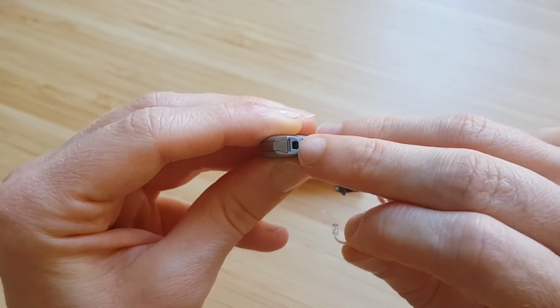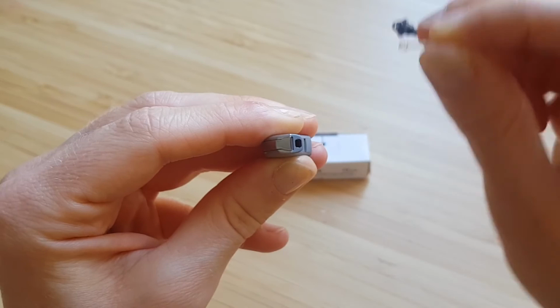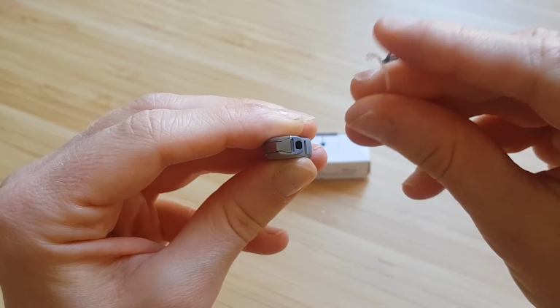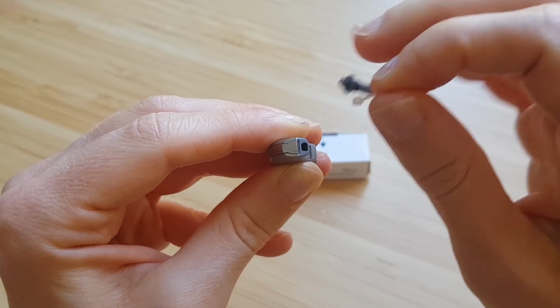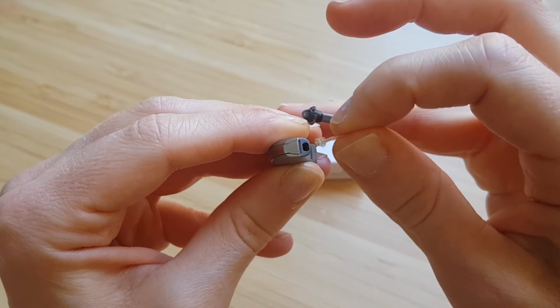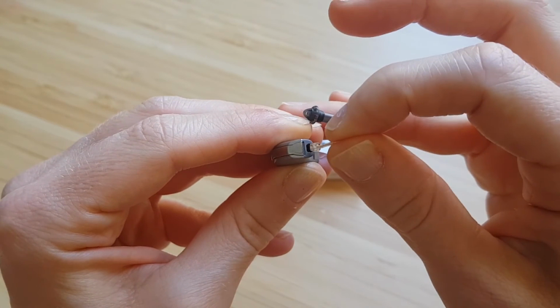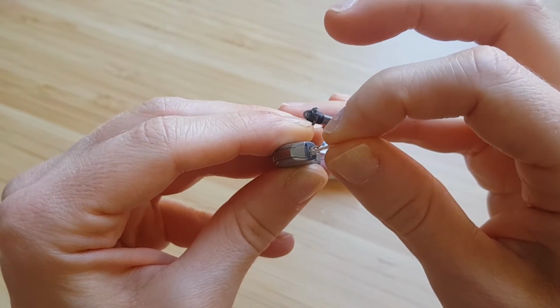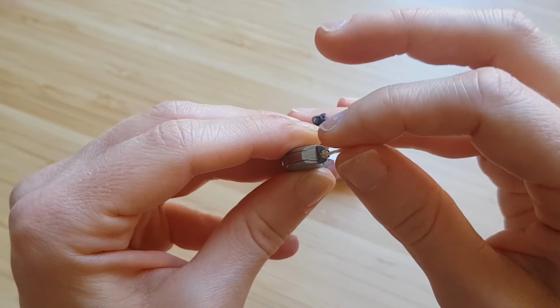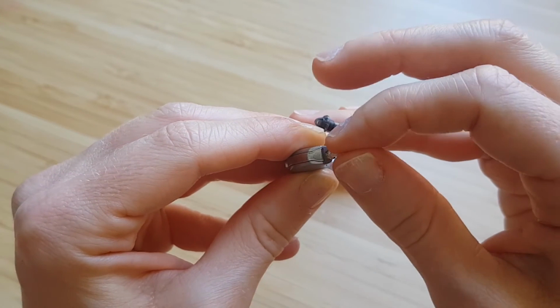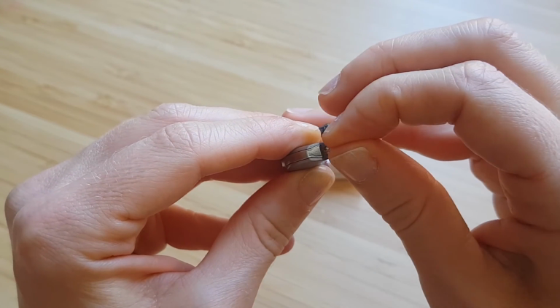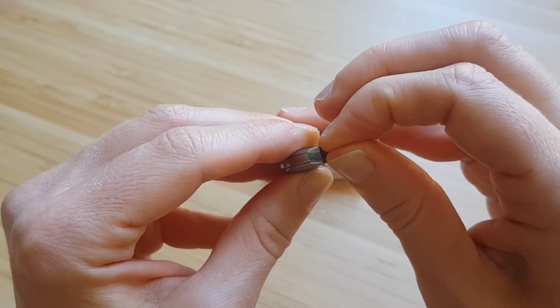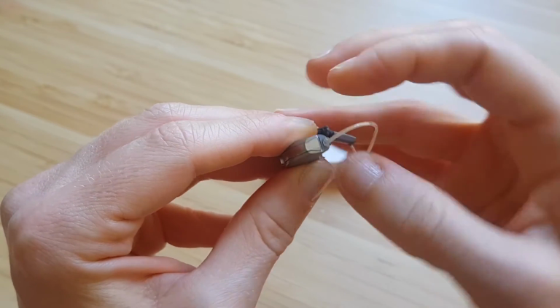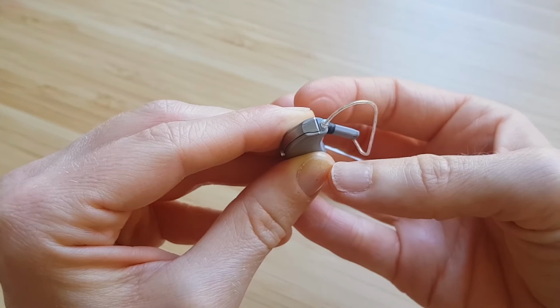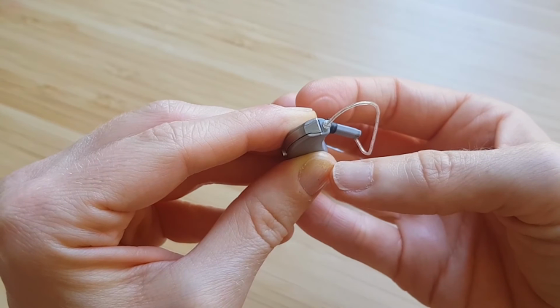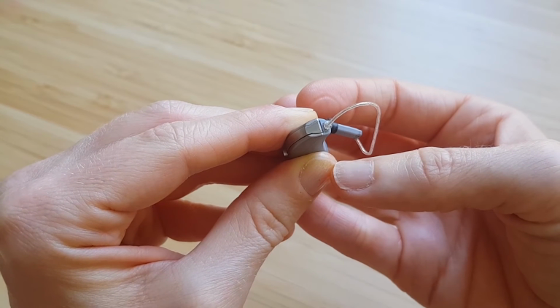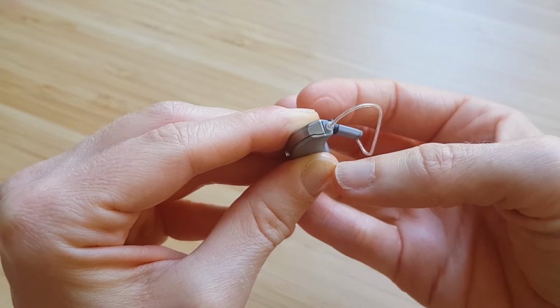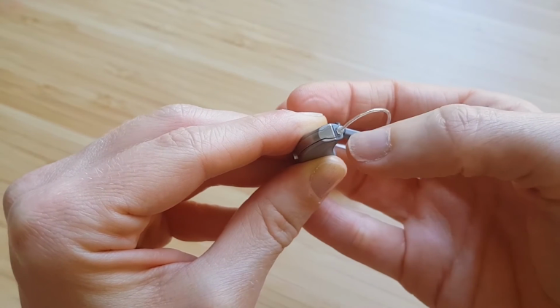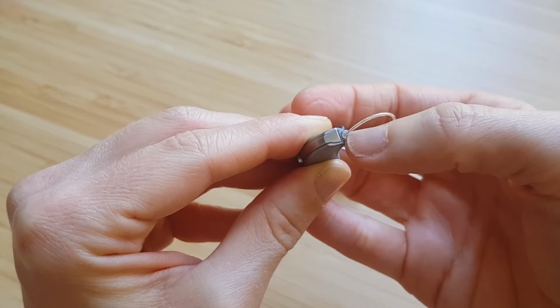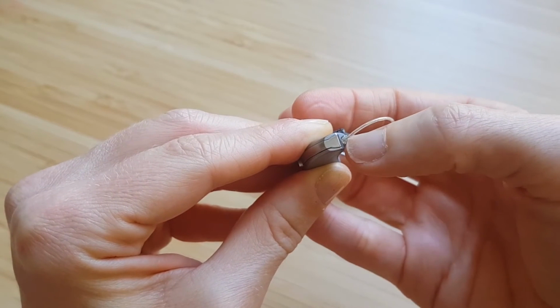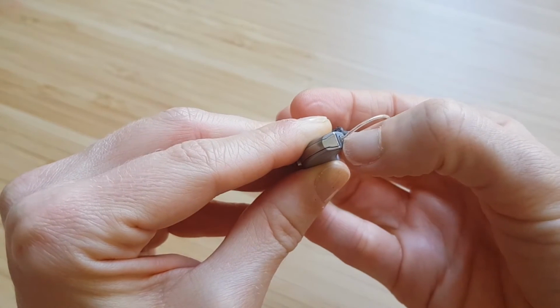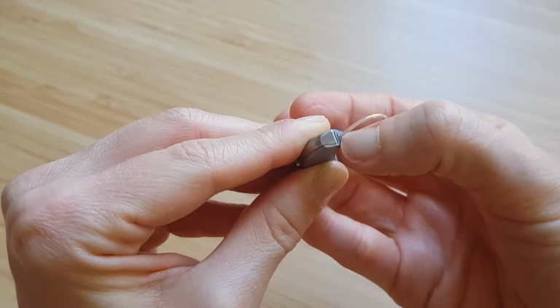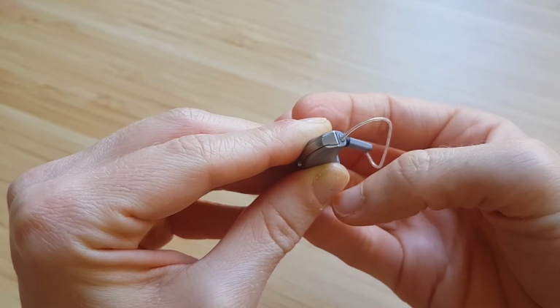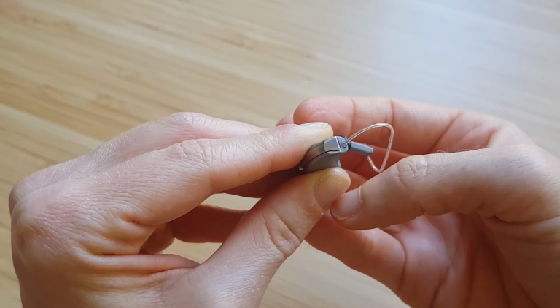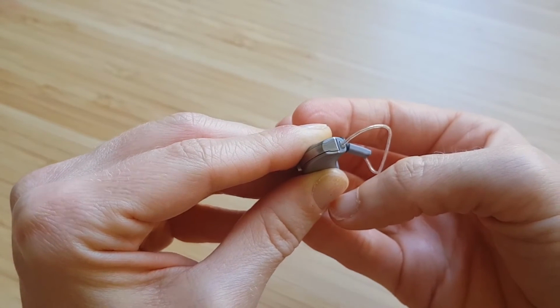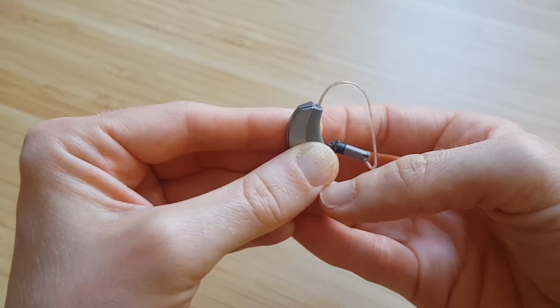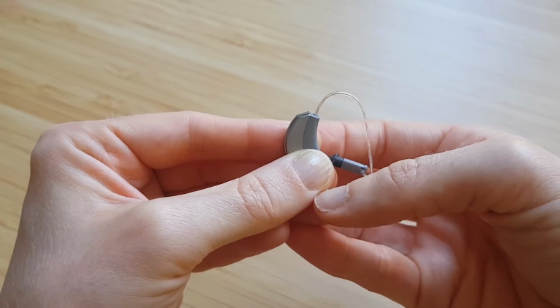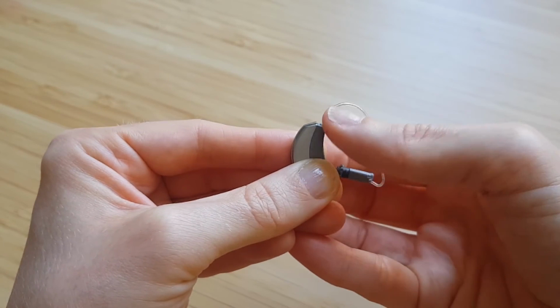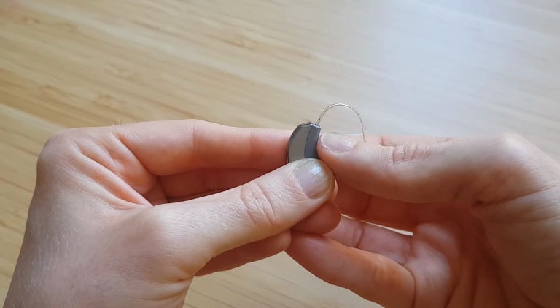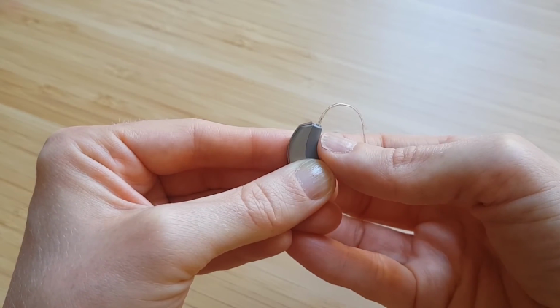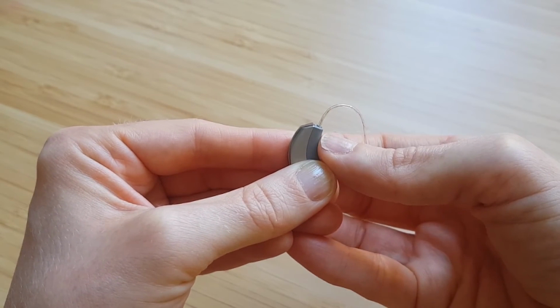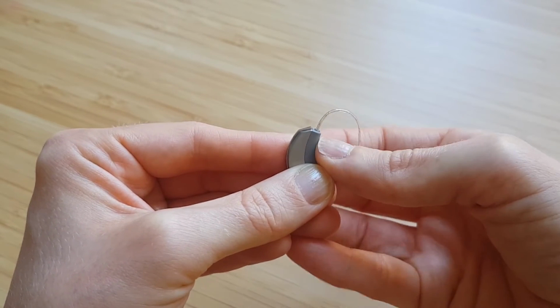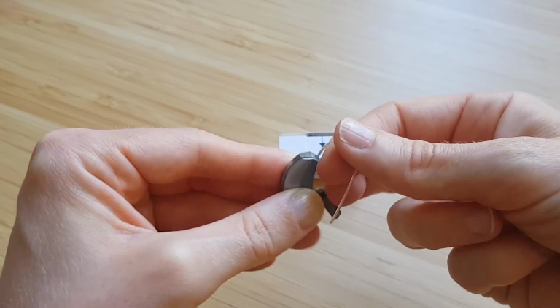Go in quite gently so you don't bend one of the wires, and just slowly push it in. It's not quite in yet, so then just use your fingernail to give it that last little click. It should be nice and flush like that when it's in properly.